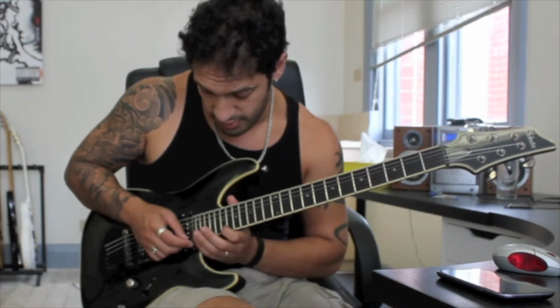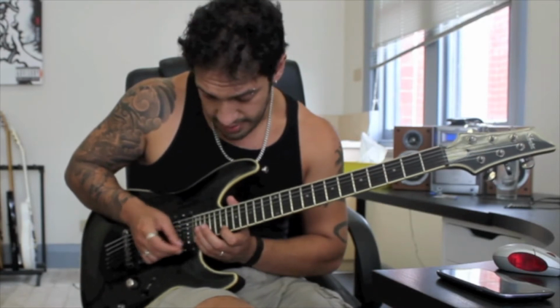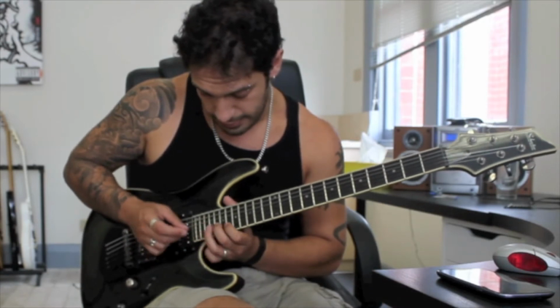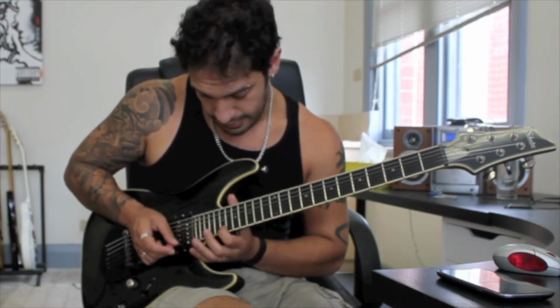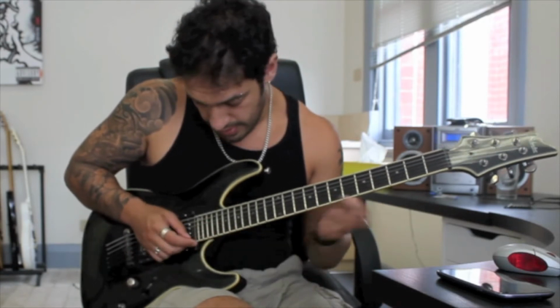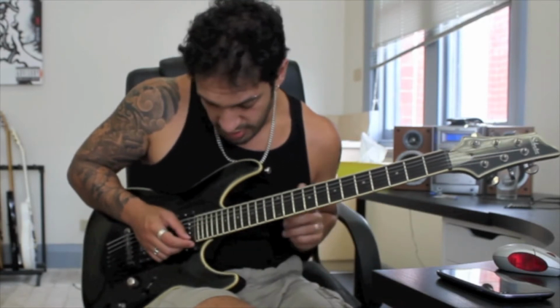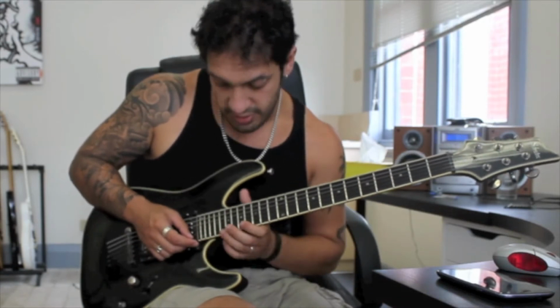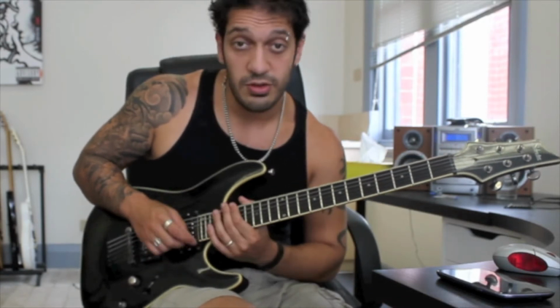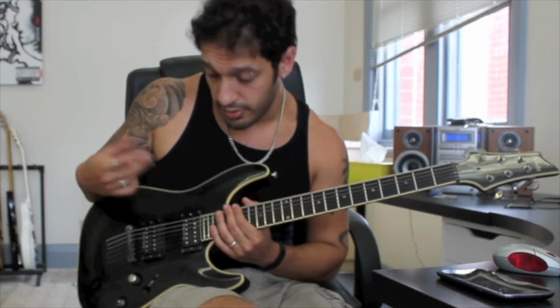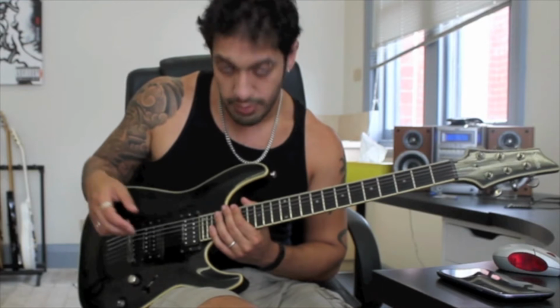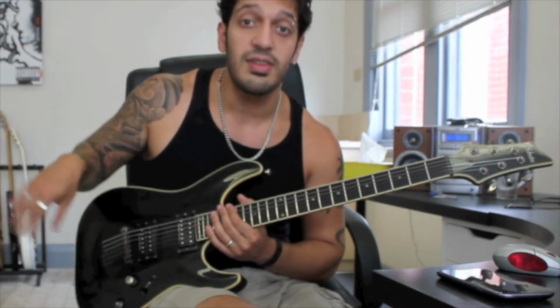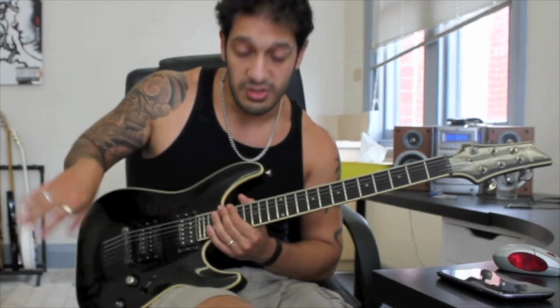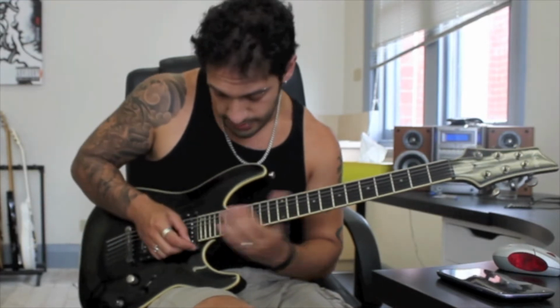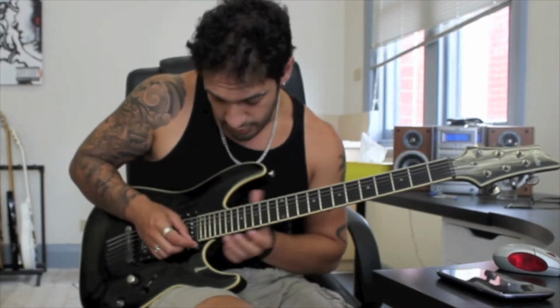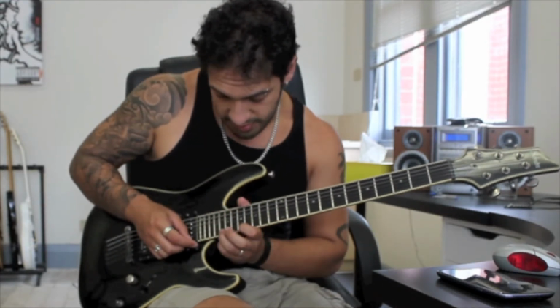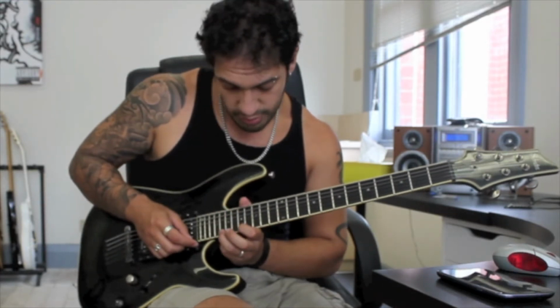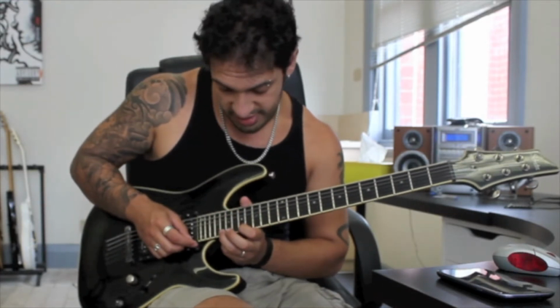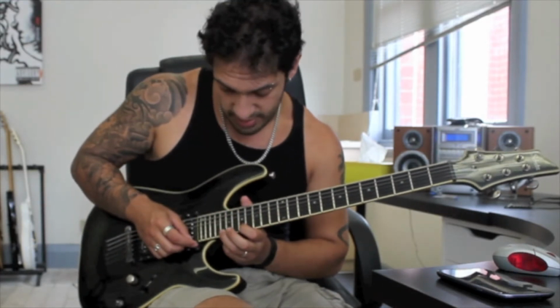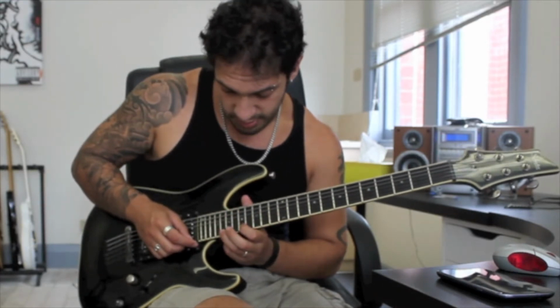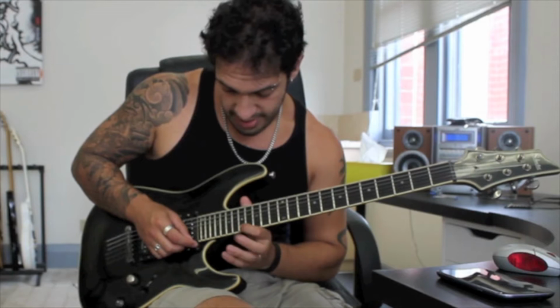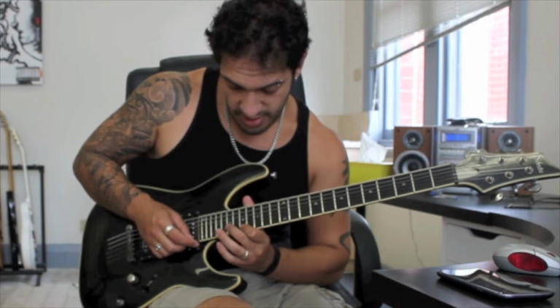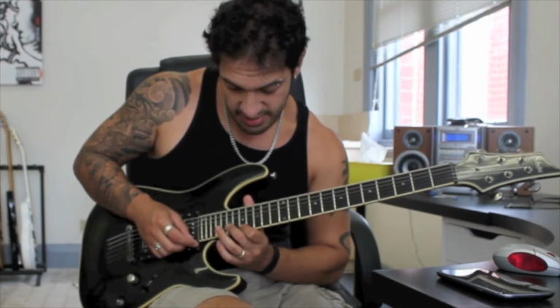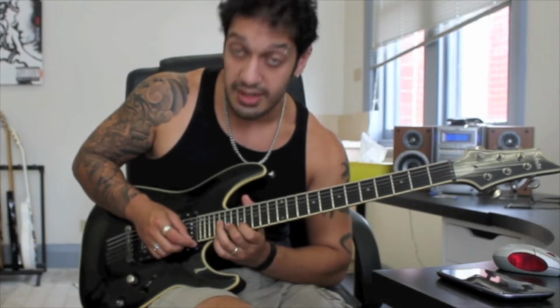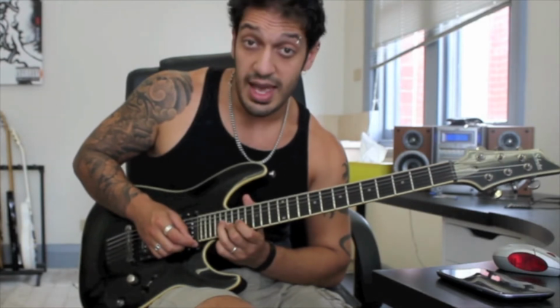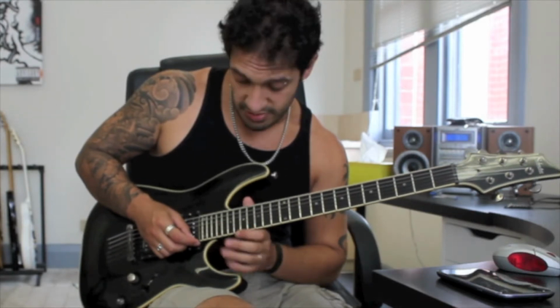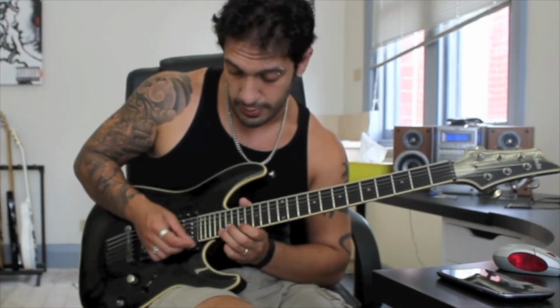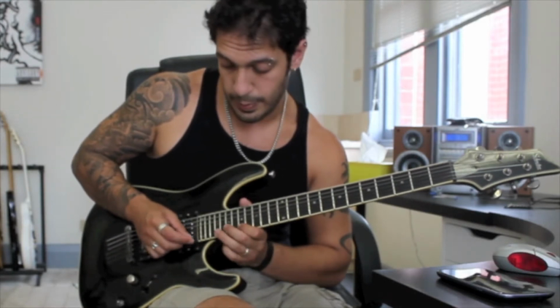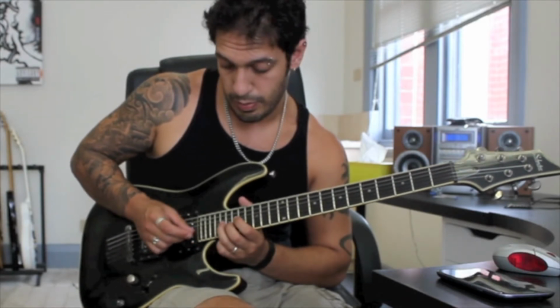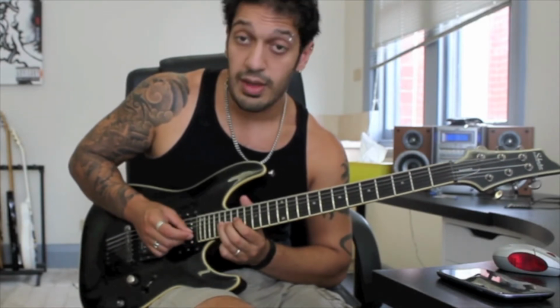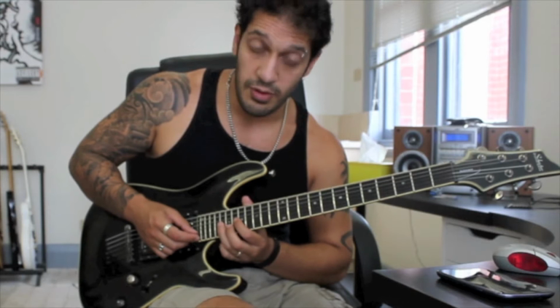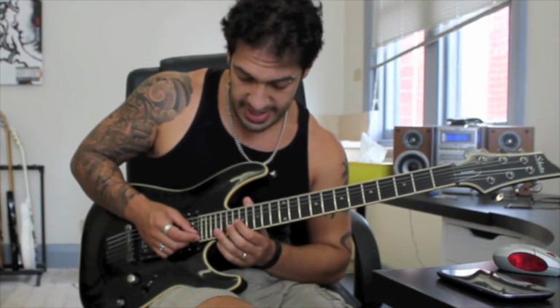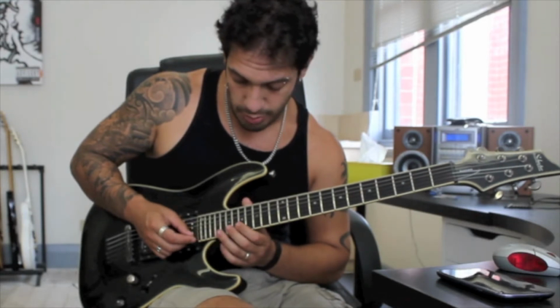So the first one is that. The next one is going to be a diminished arpeggio working with another group of six. I'm doing a pull-off from 20 to 17 on the first string, and I'm going to play 19 of the second and 20 of the third, then just reverse back down again.